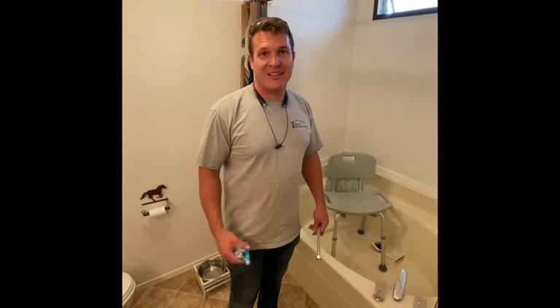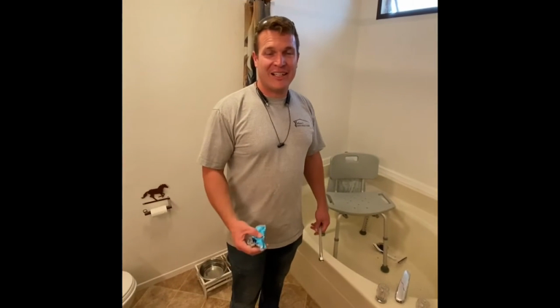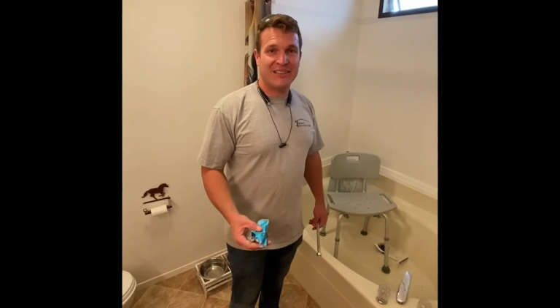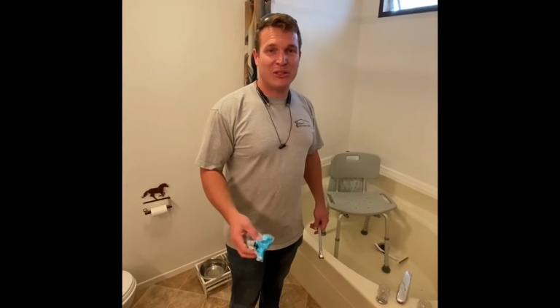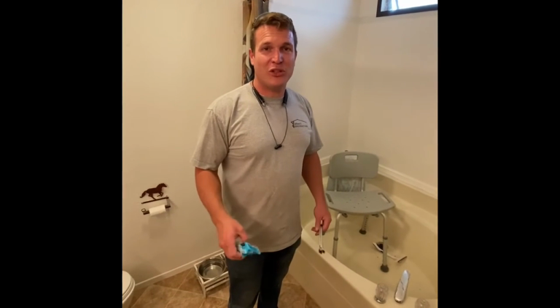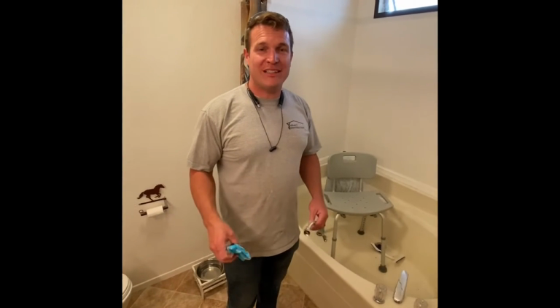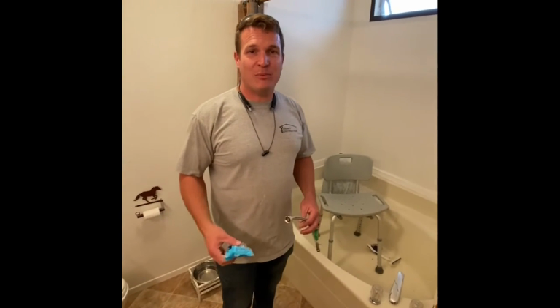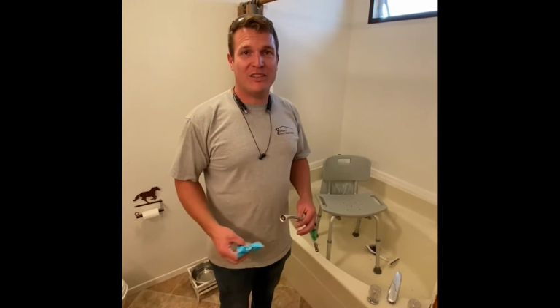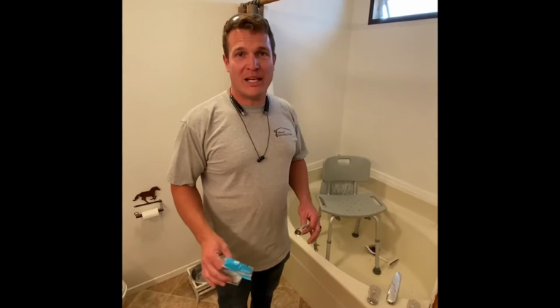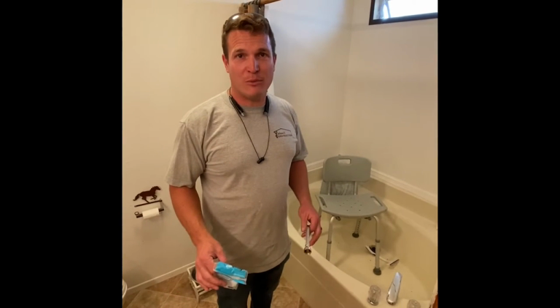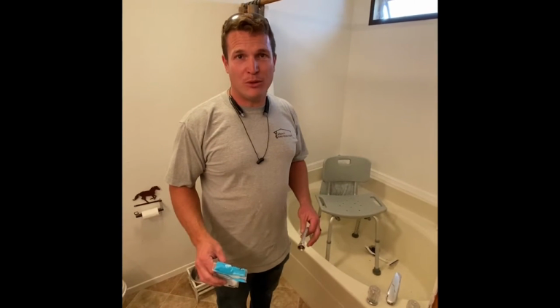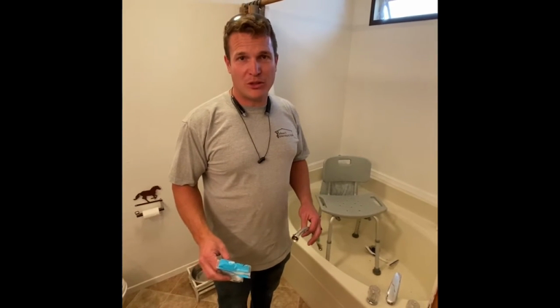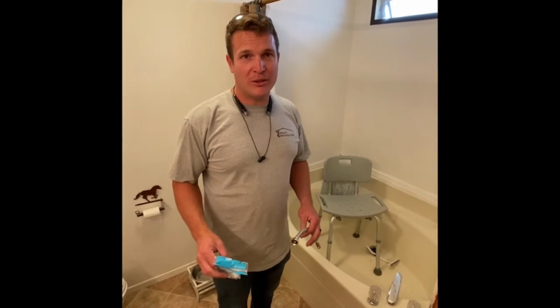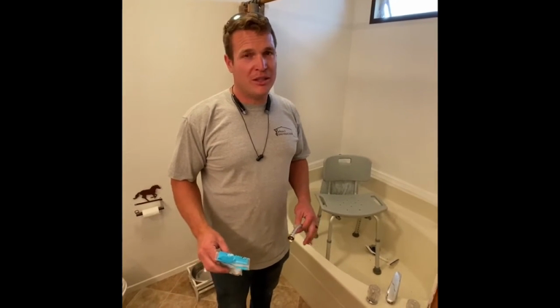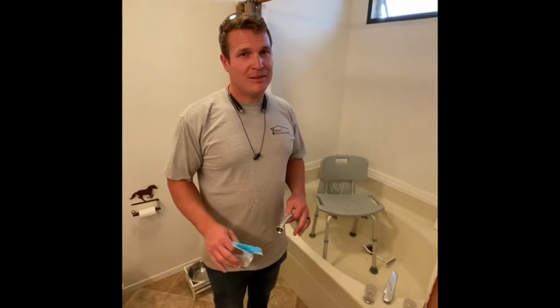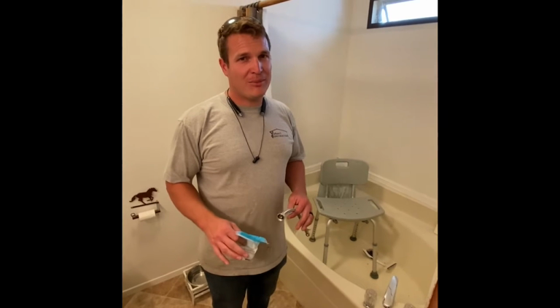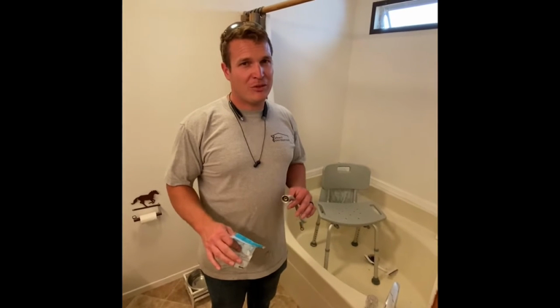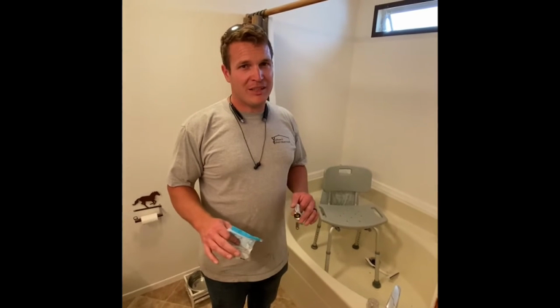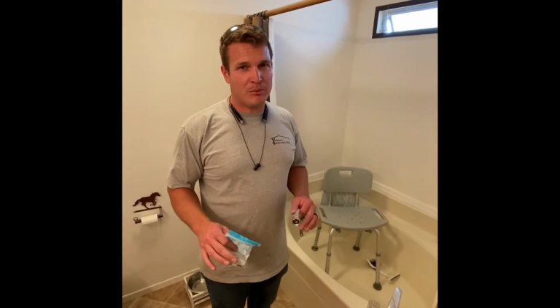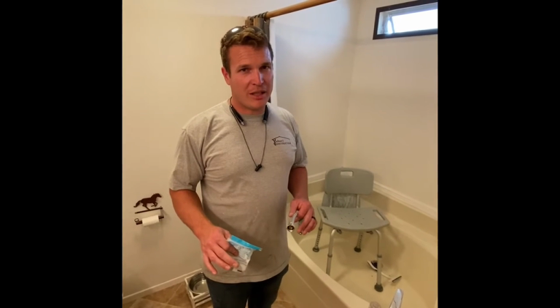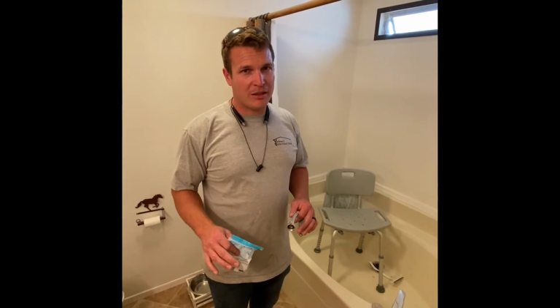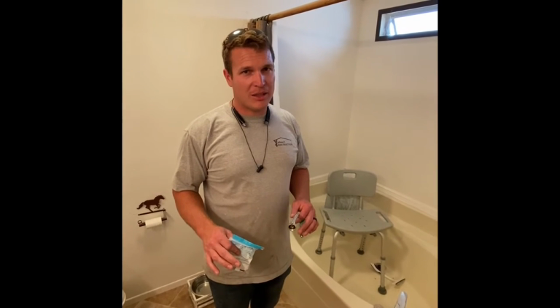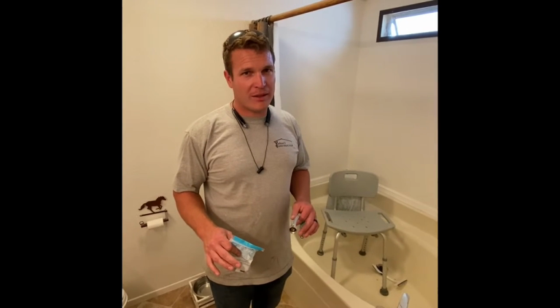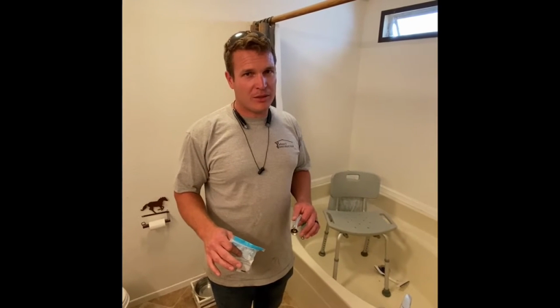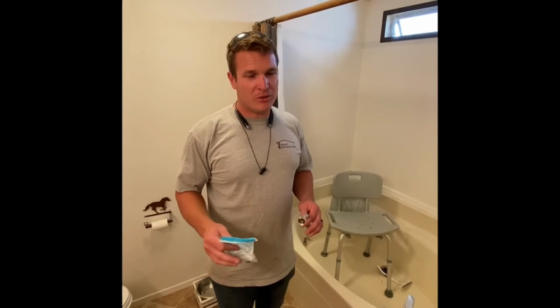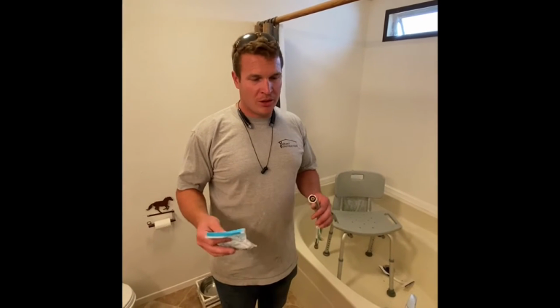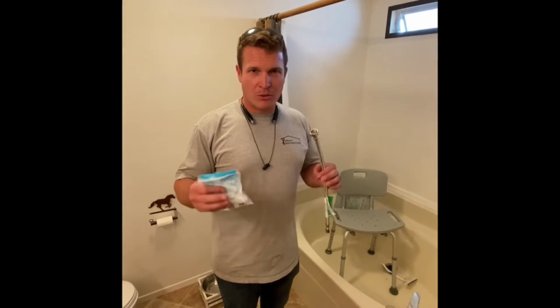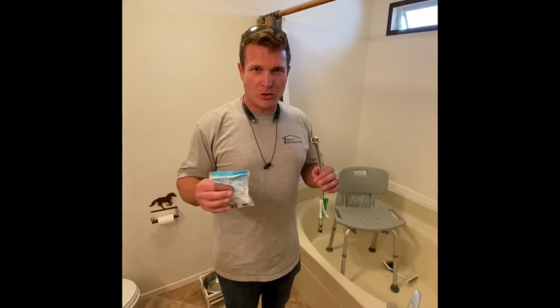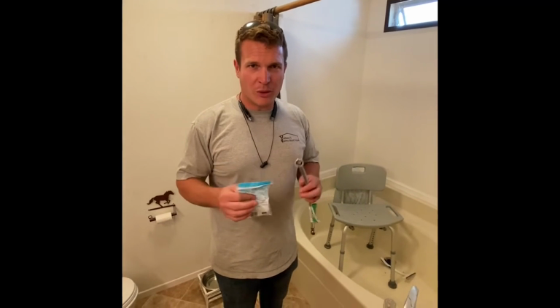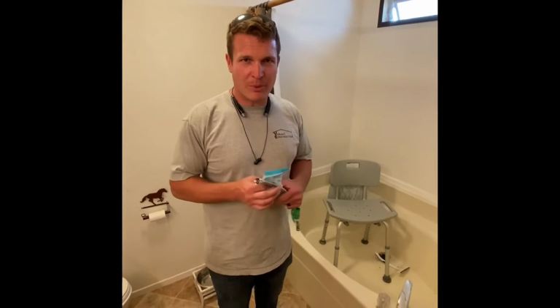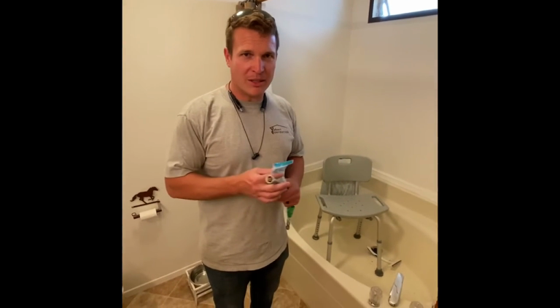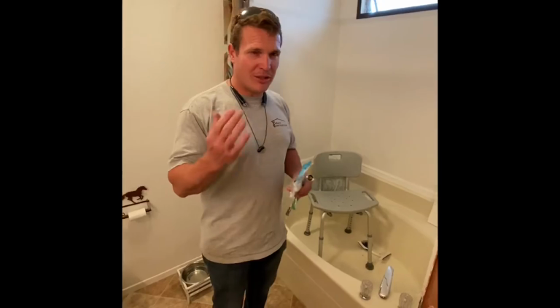Alright guys, we're going to show you how to fix the back of a mobile home shower. Sometimes those fittings can break, sometimes they can get loose. We're going to show you a quick repair. Come on in.